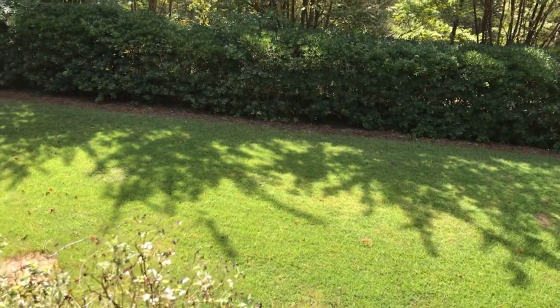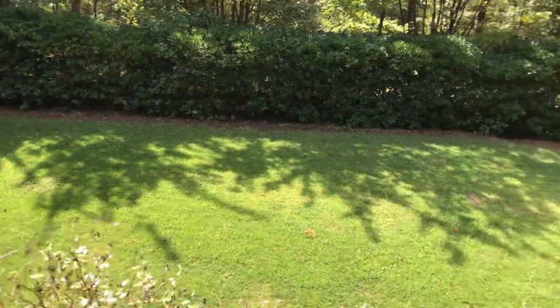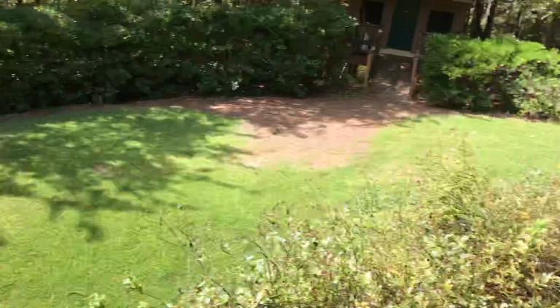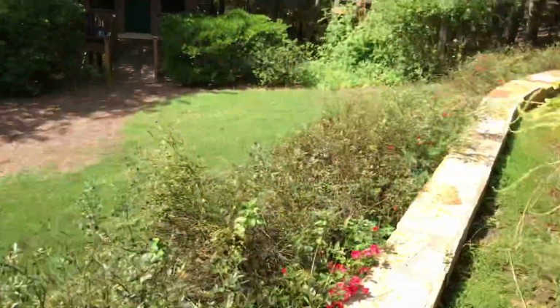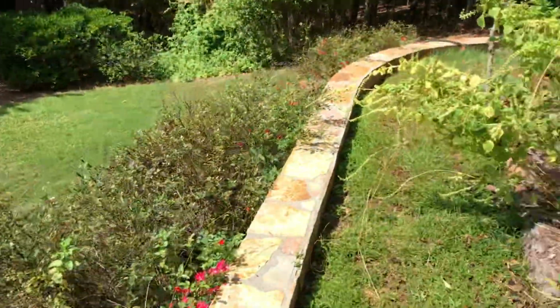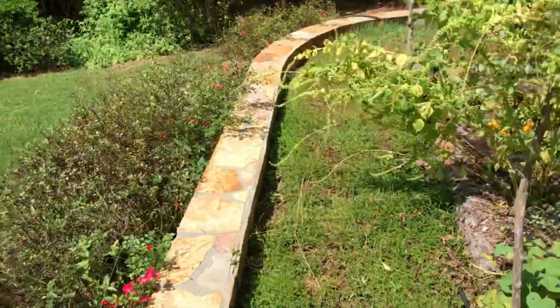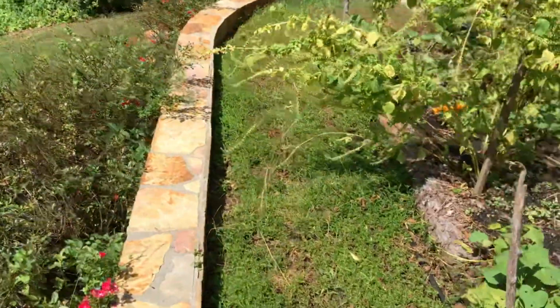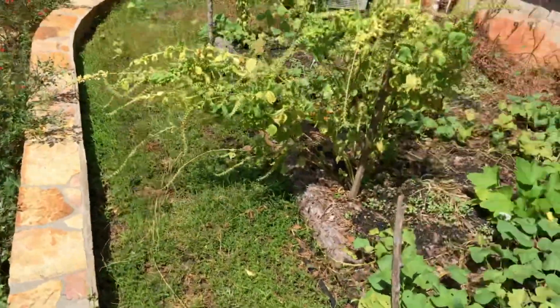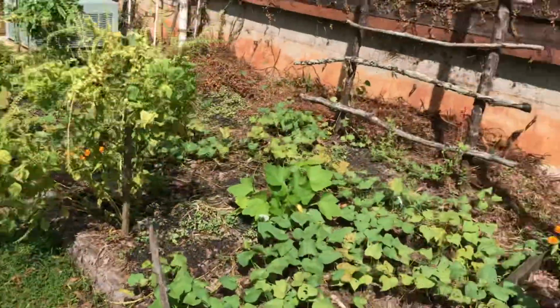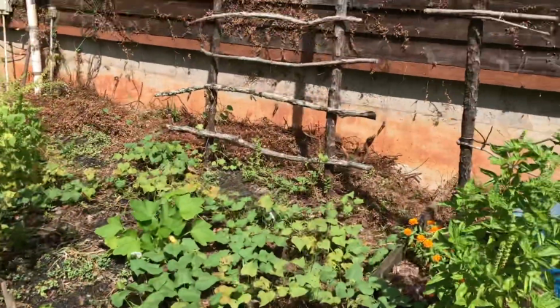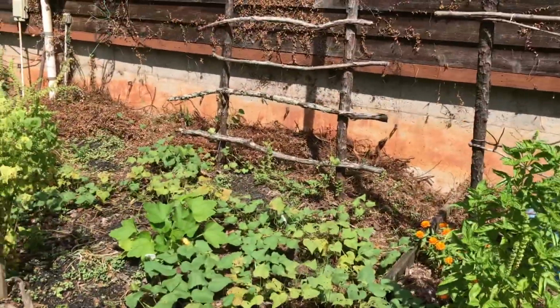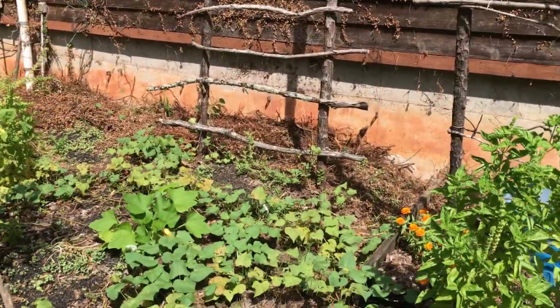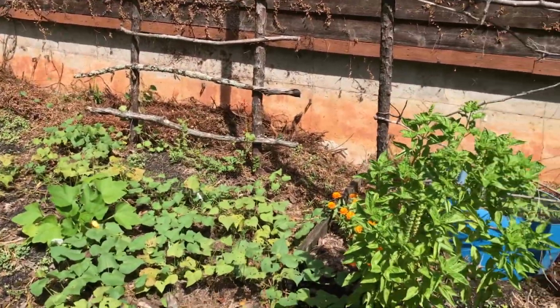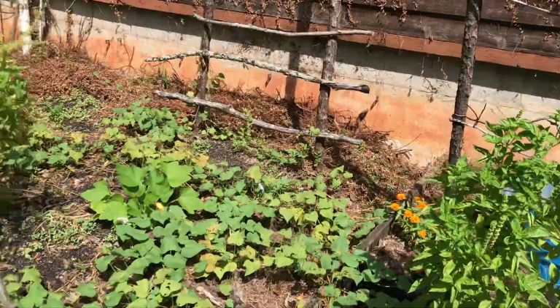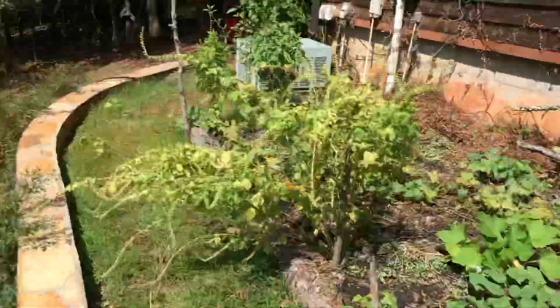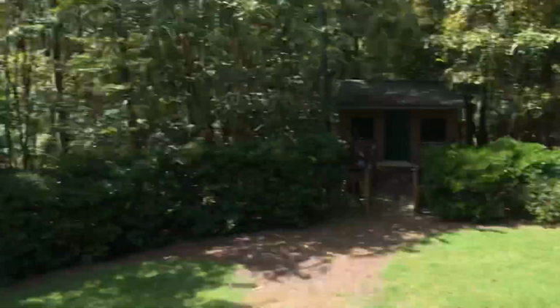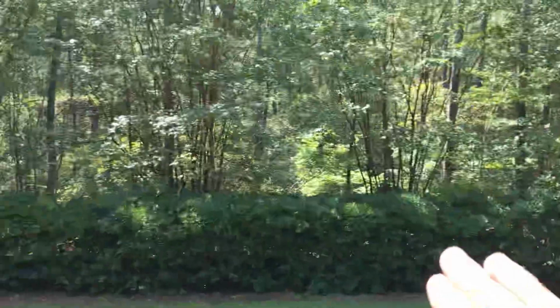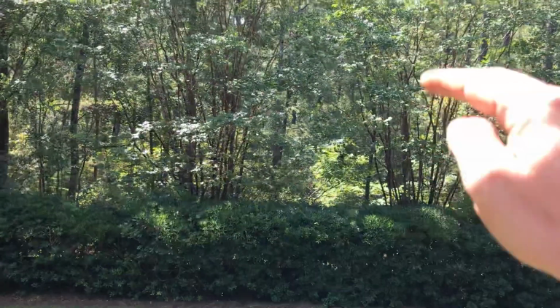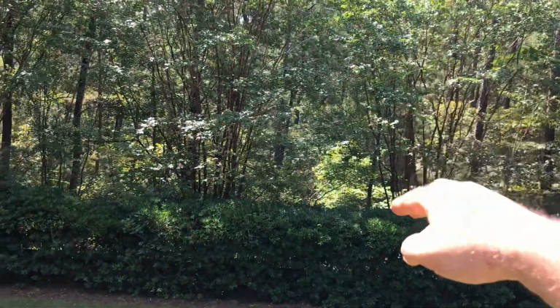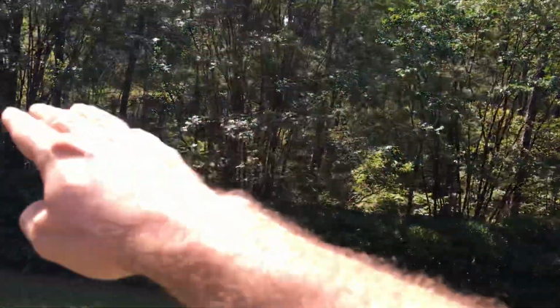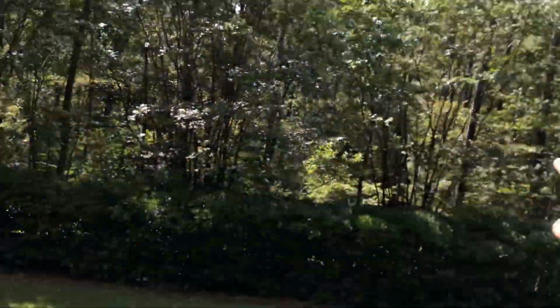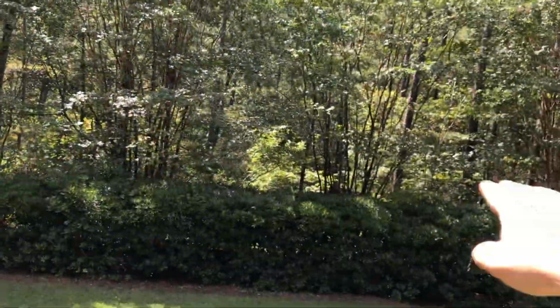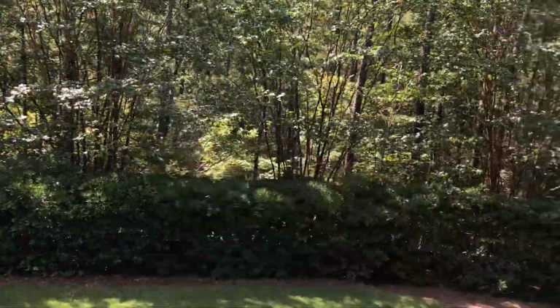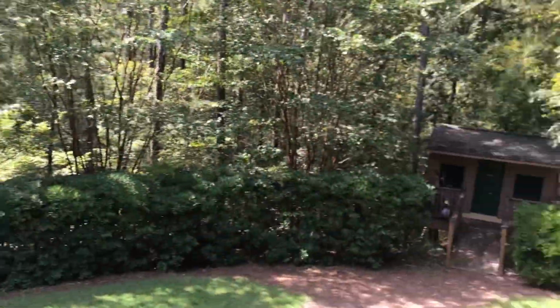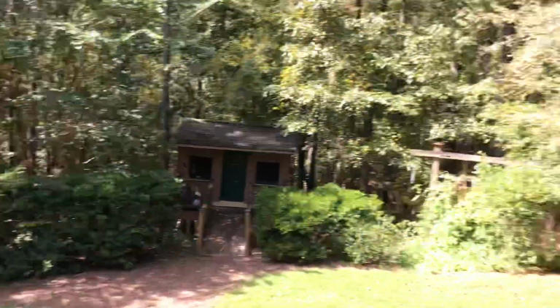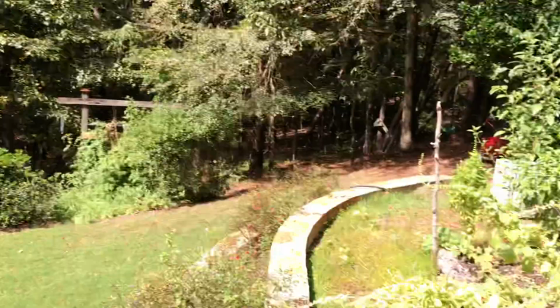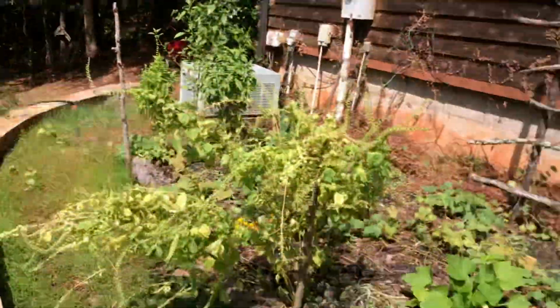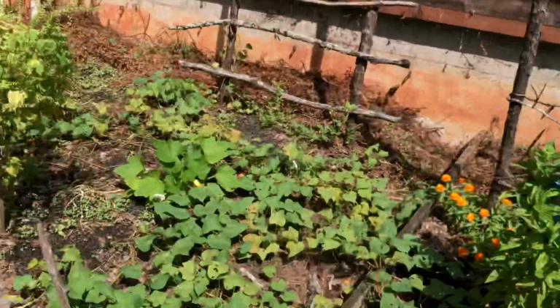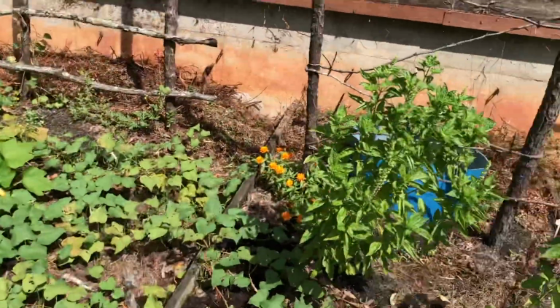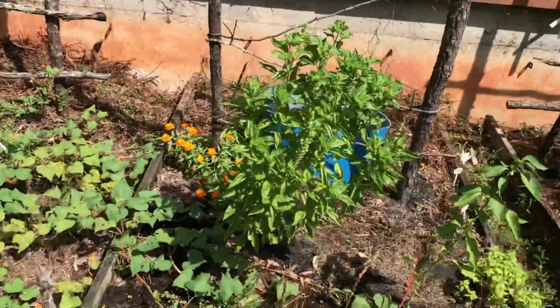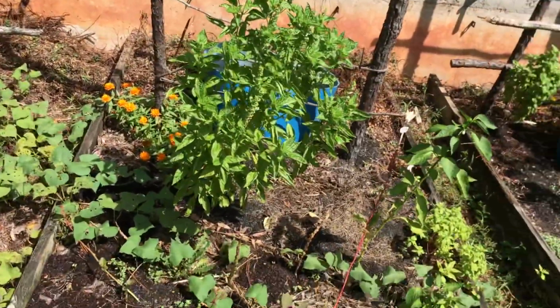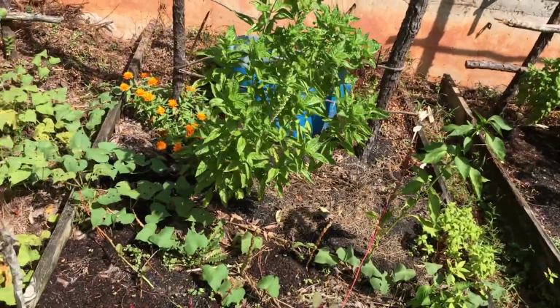I might put a couple trees here just for shade, or who knows — this might end up being the outdoor kitchen soon, and the garden will probably move to the other side back there. I'd go clear some of those pine trees, redo all that, and flatten it out.